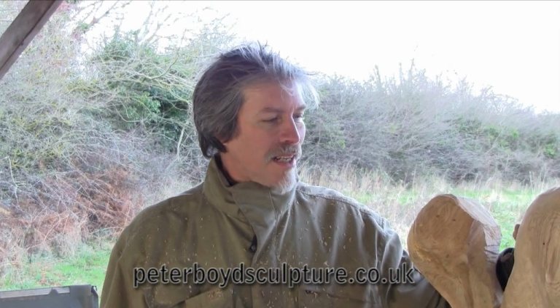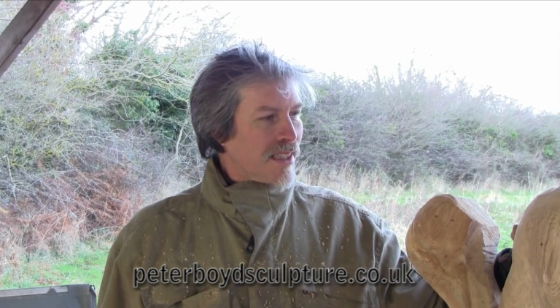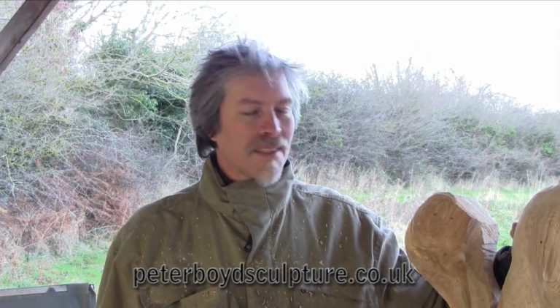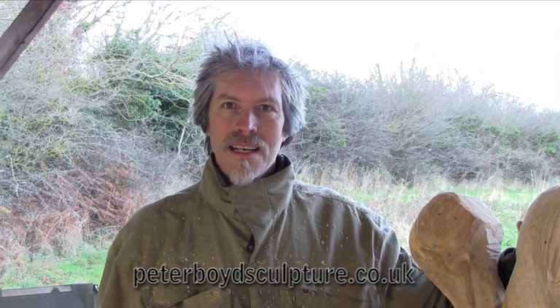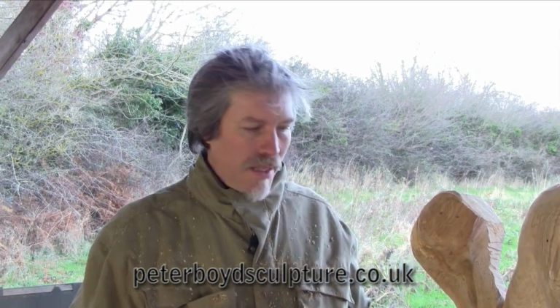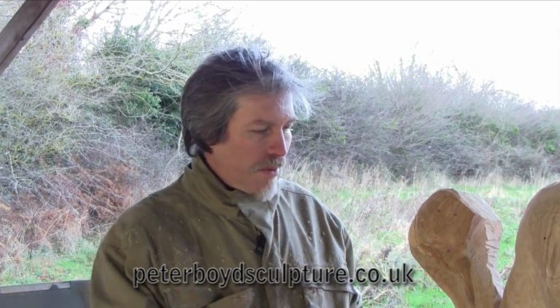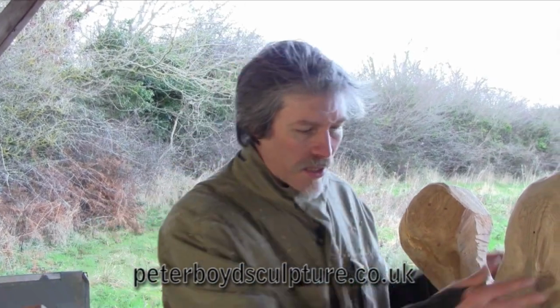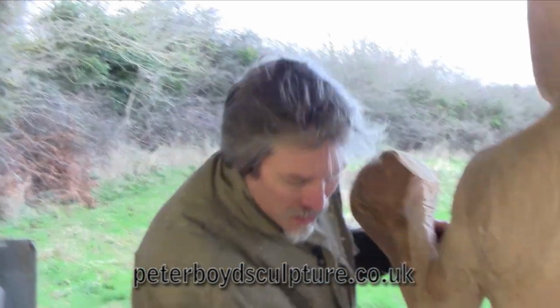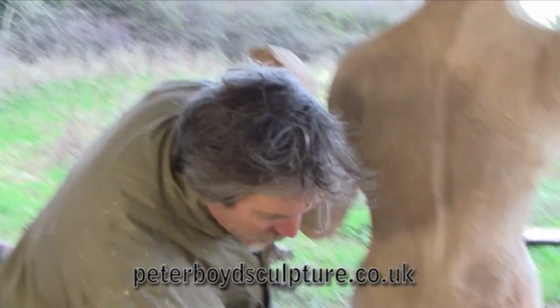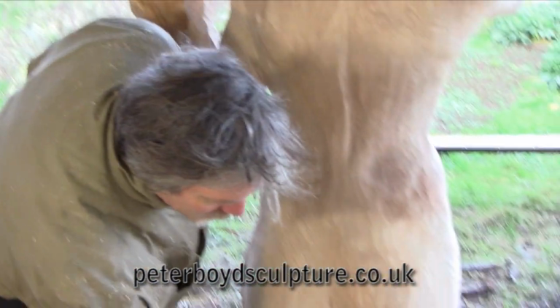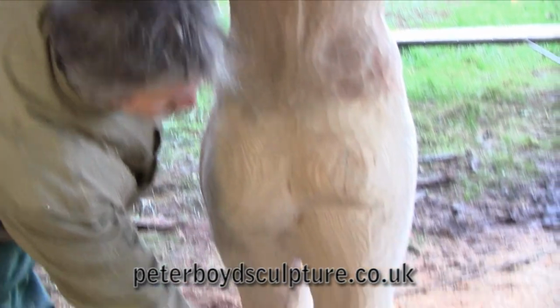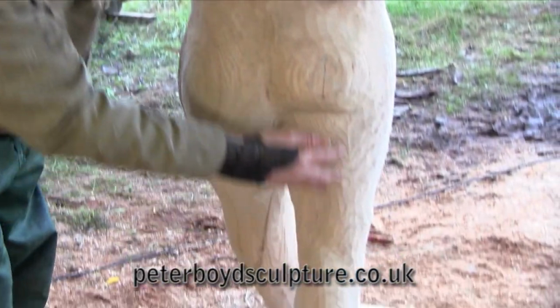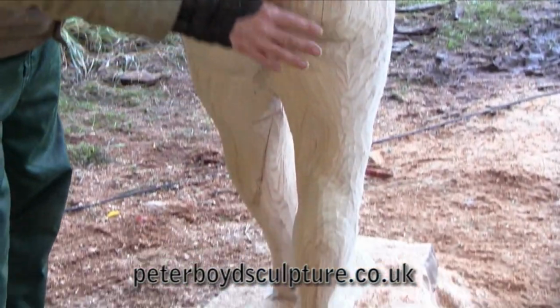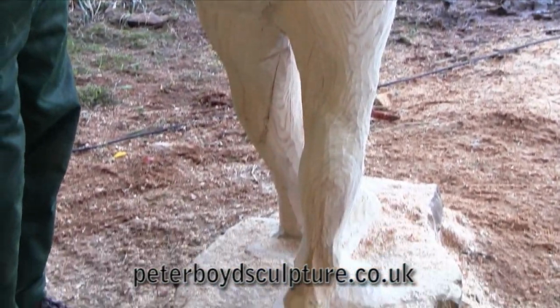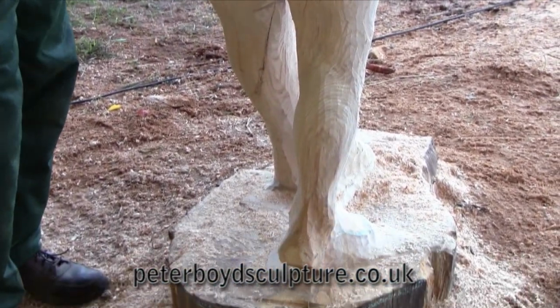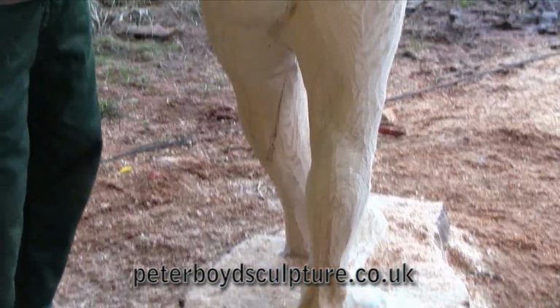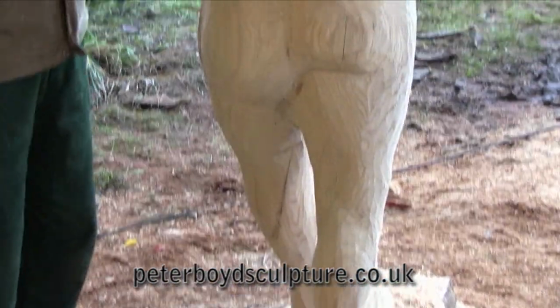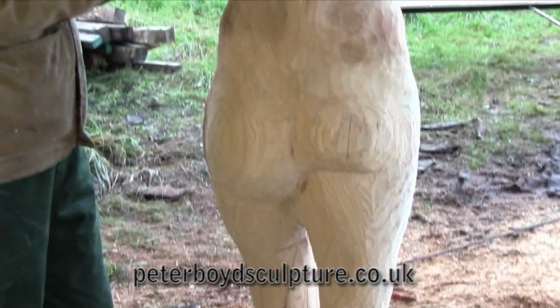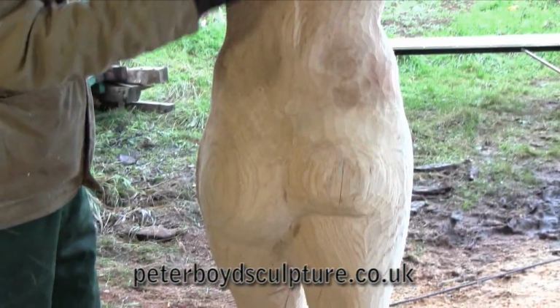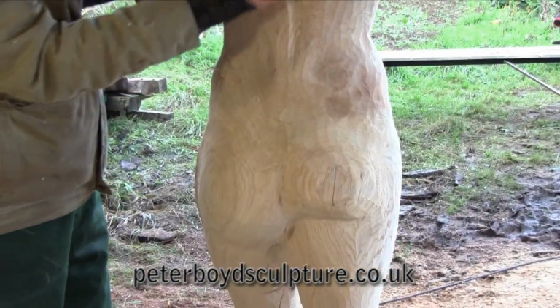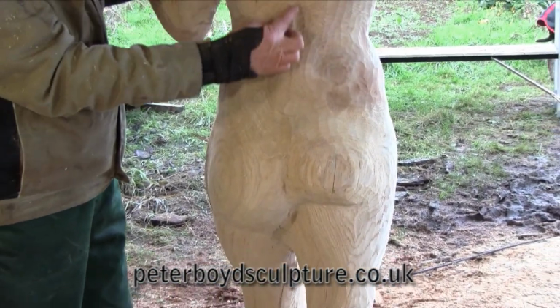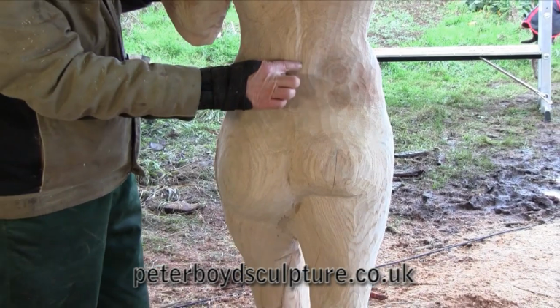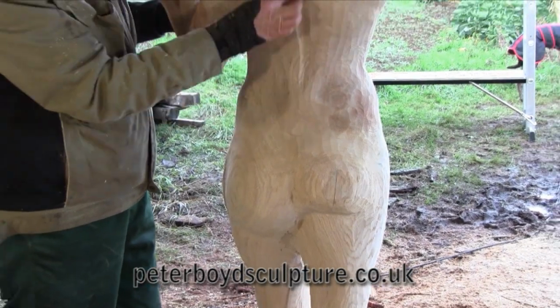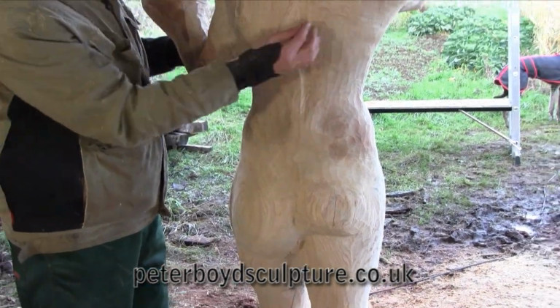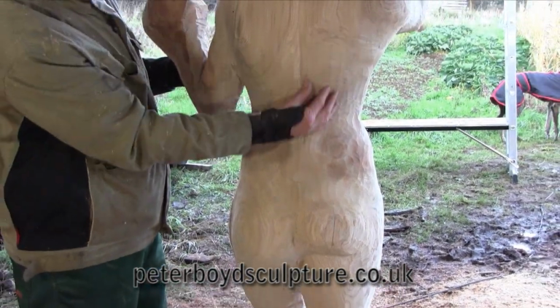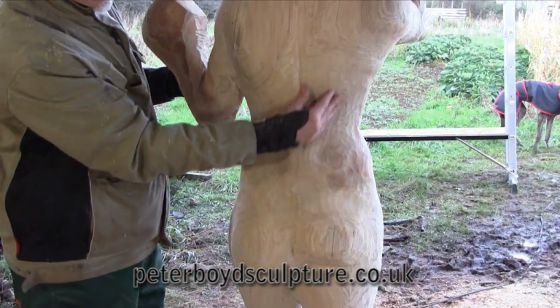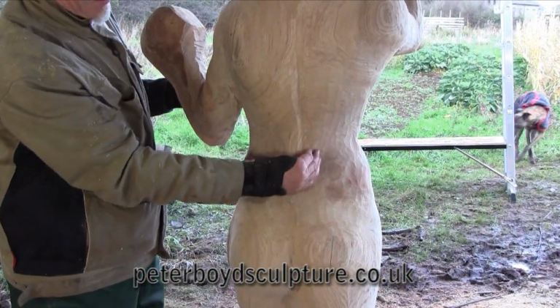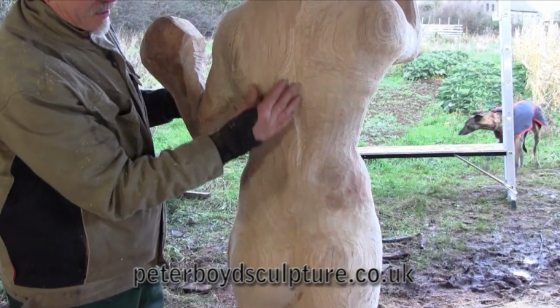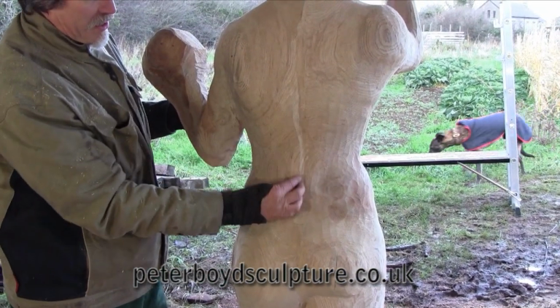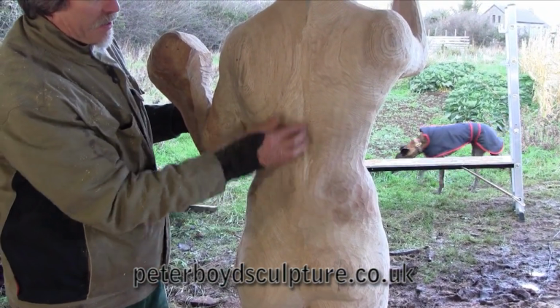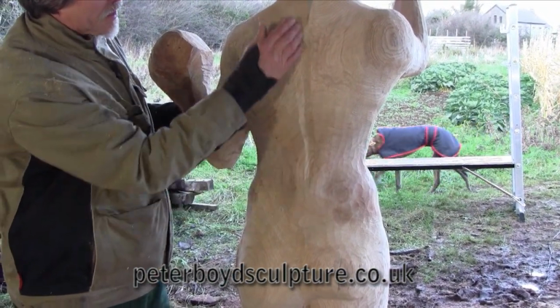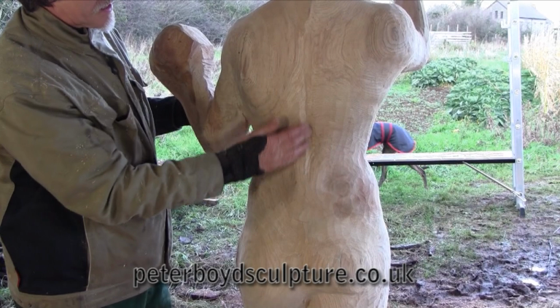So now we're on day 7. You can see I've been working quite a lot on this leg here and on the back. I'm really pleased with getting this central ridge down here of the backbone with the muscles here coming in, which is giving it a nice feature.